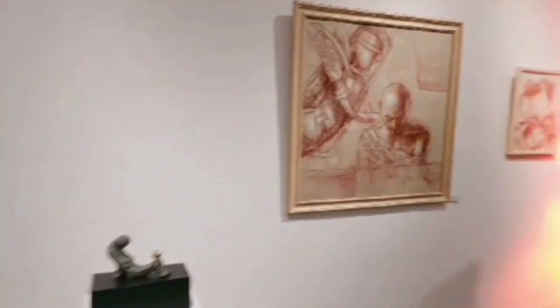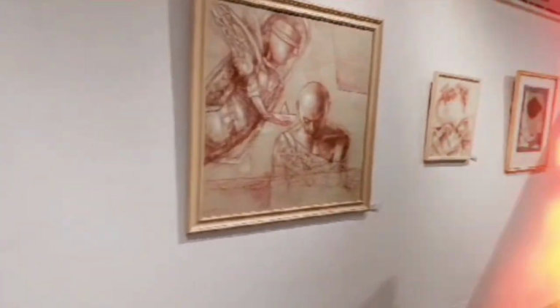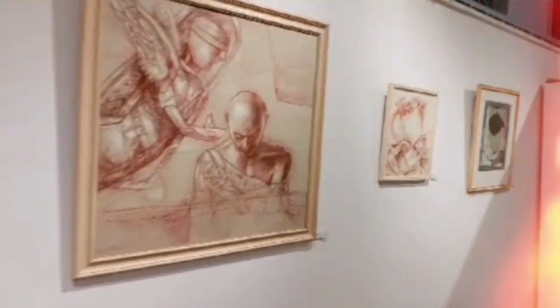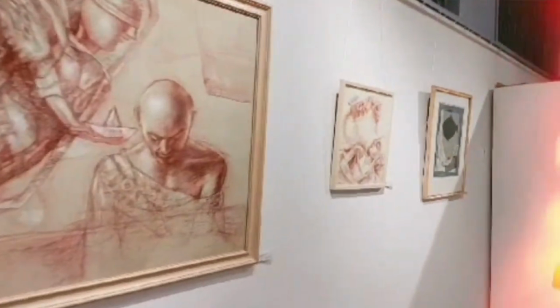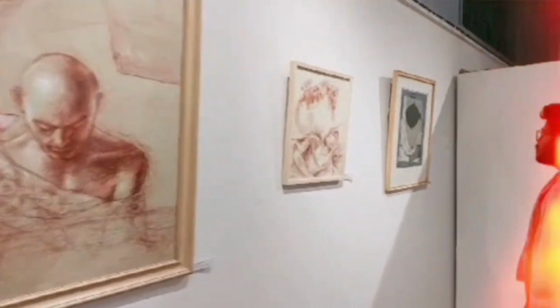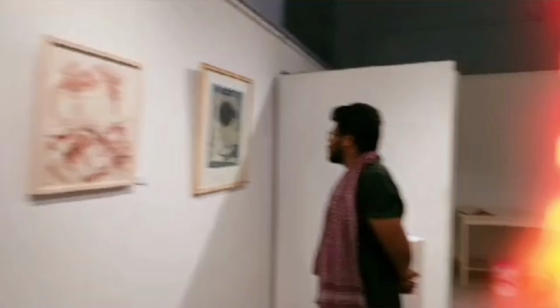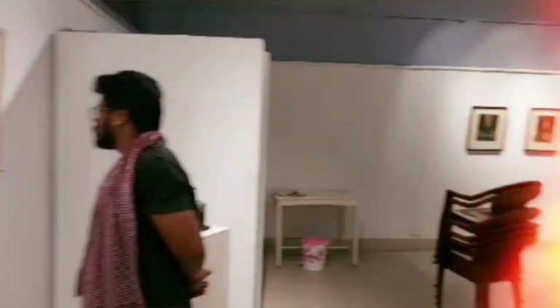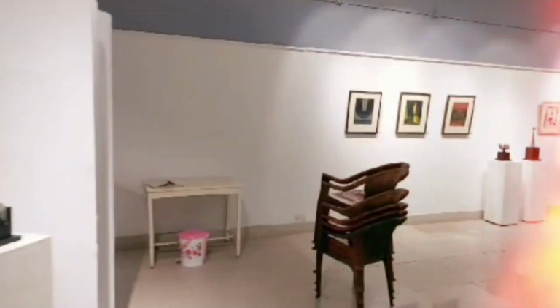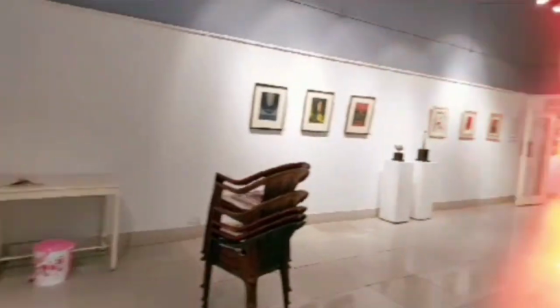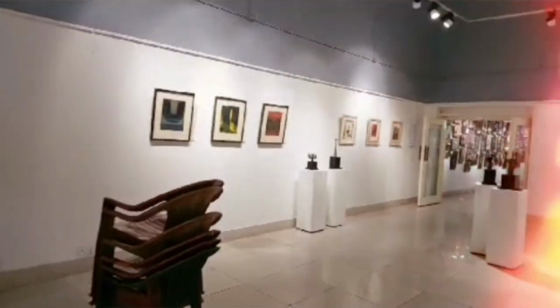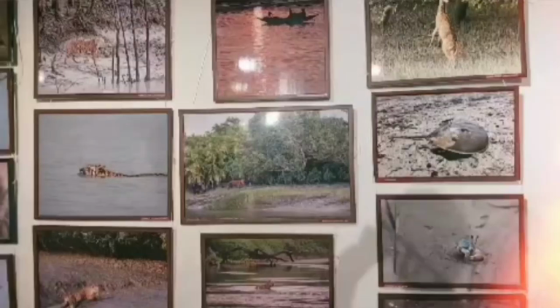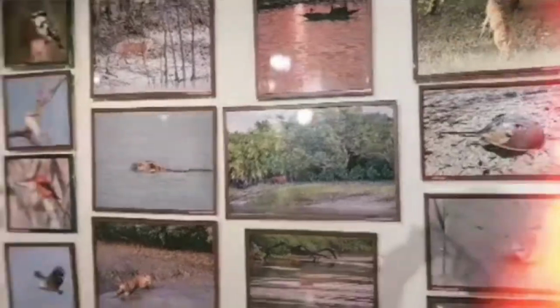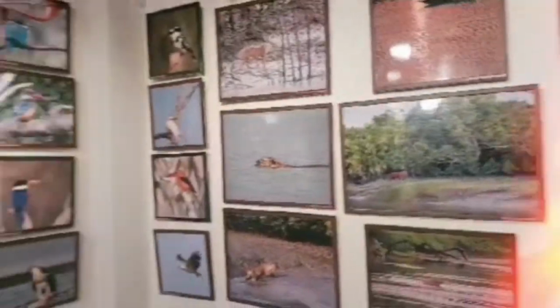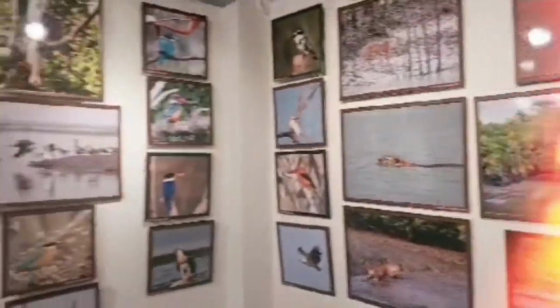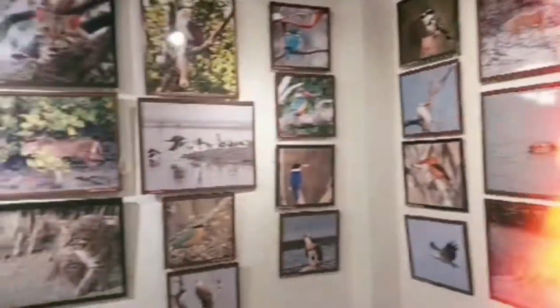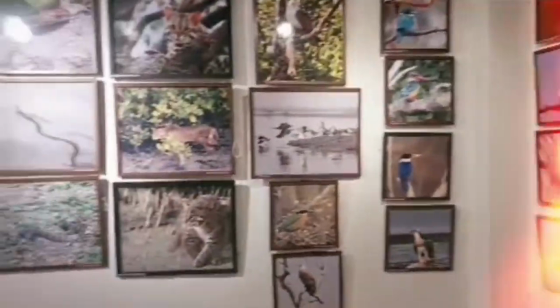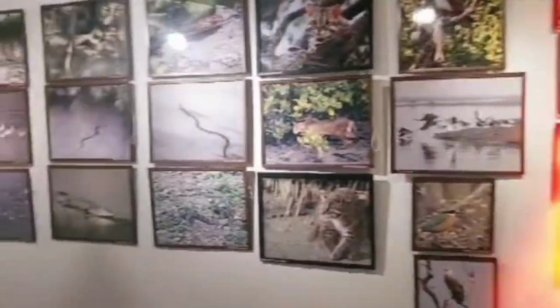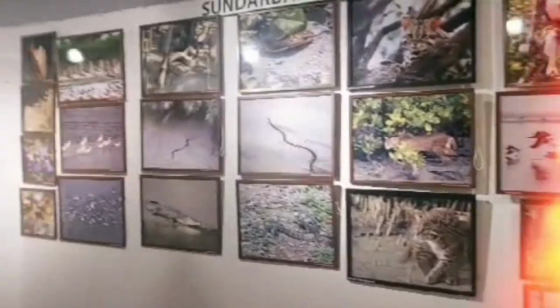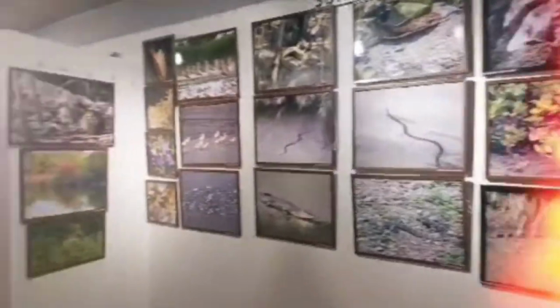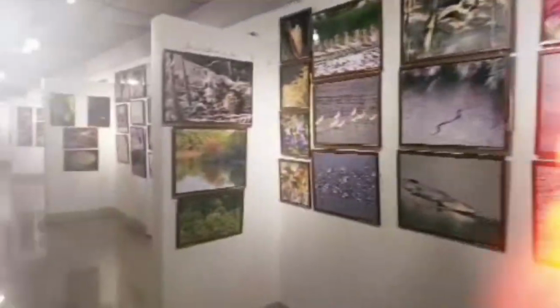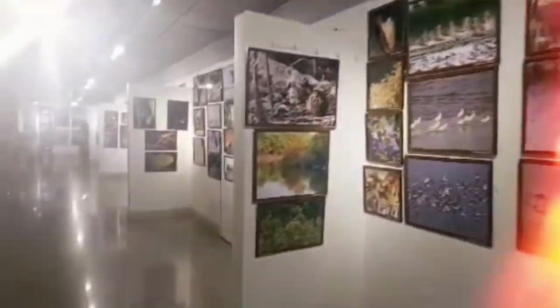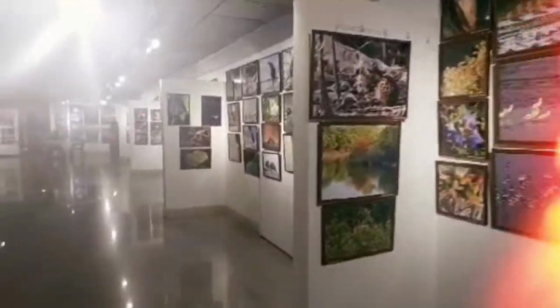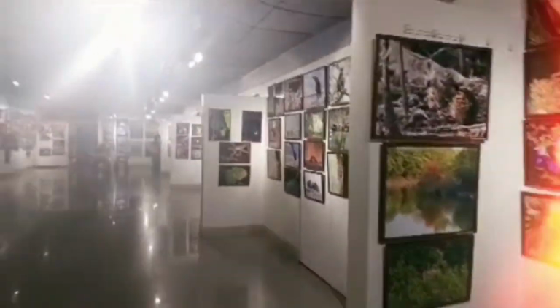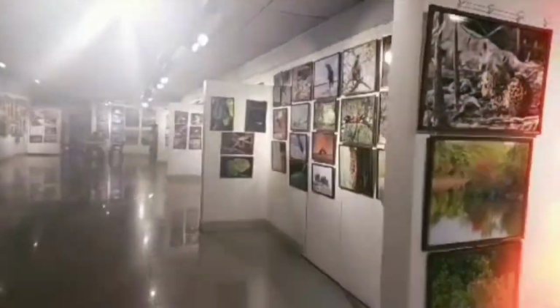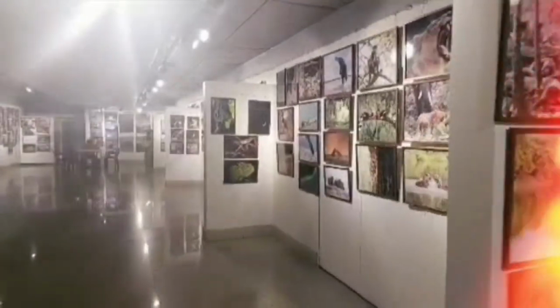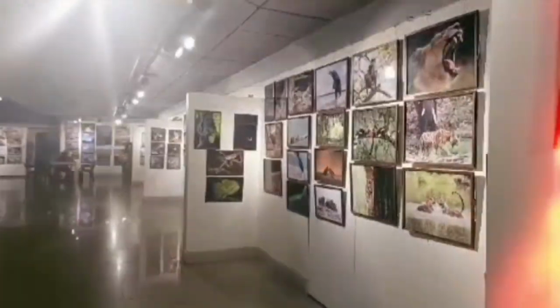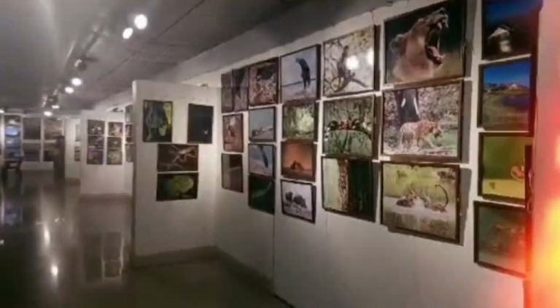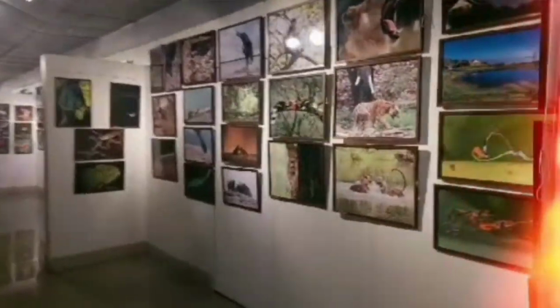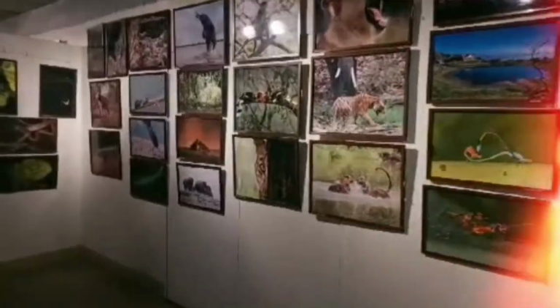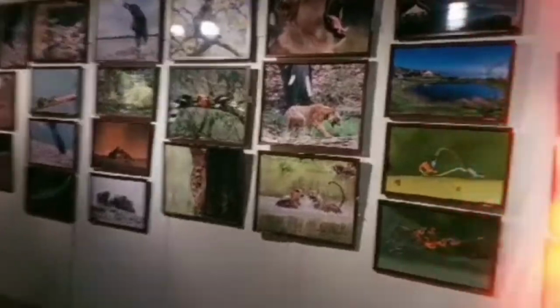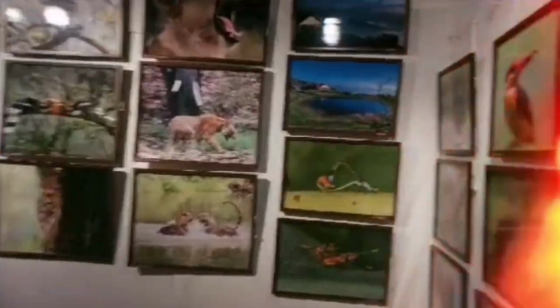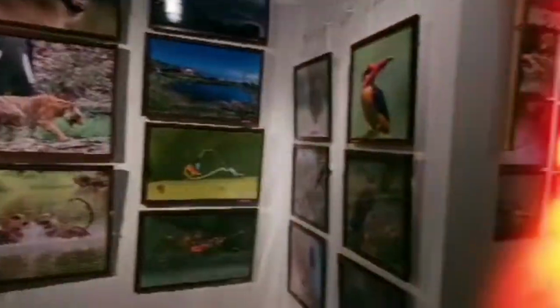The first thing we saw is that in the gallery — let's get to the photo of the gallery. This is the photo of the gallery.